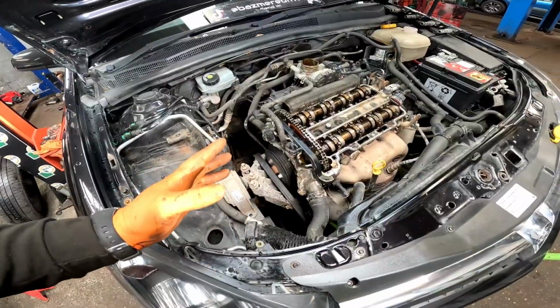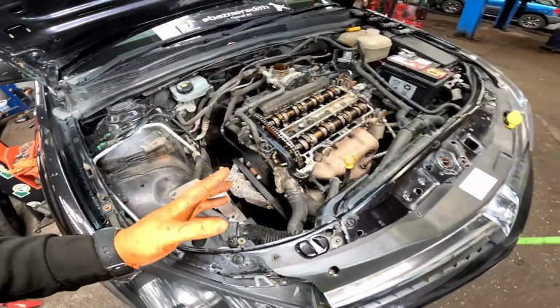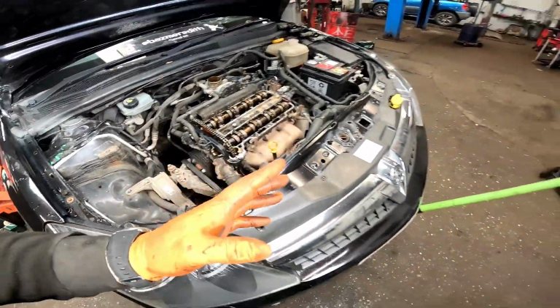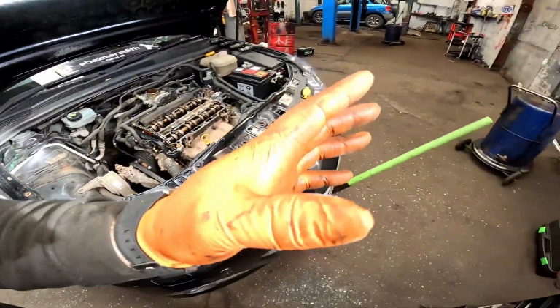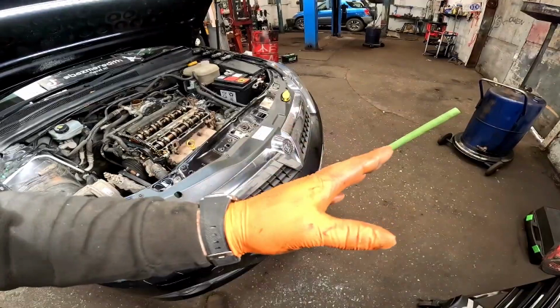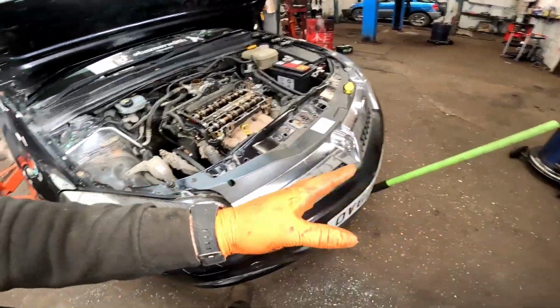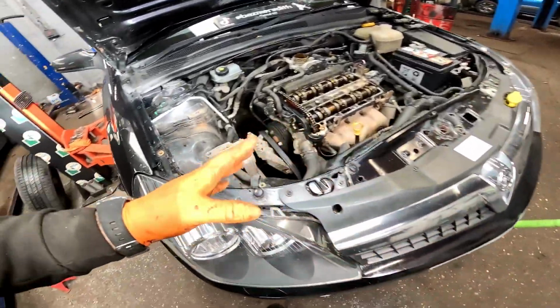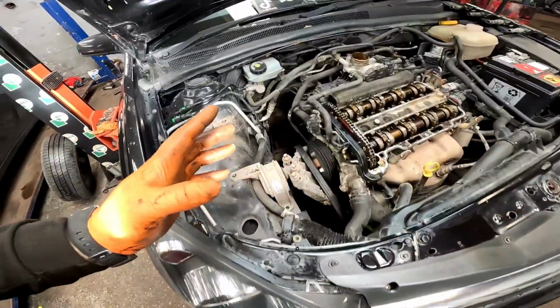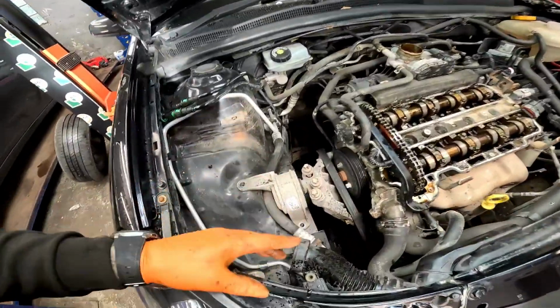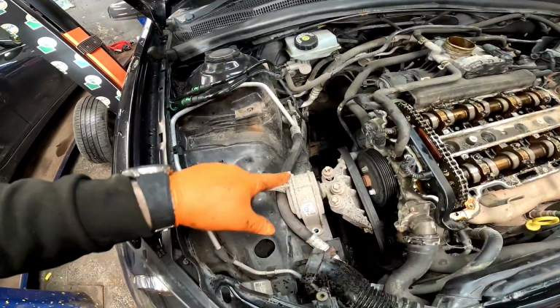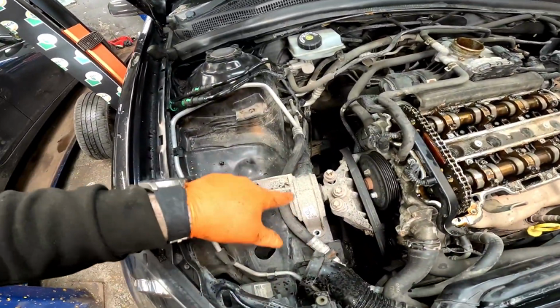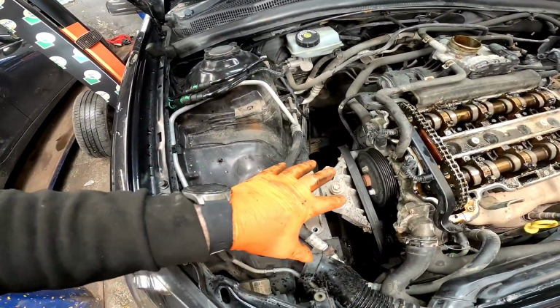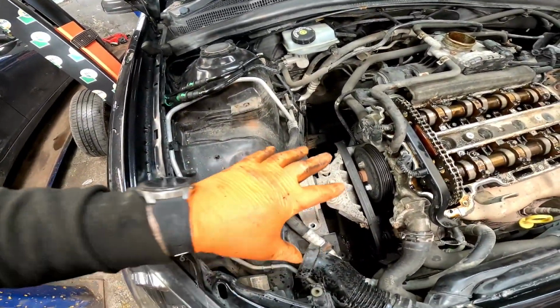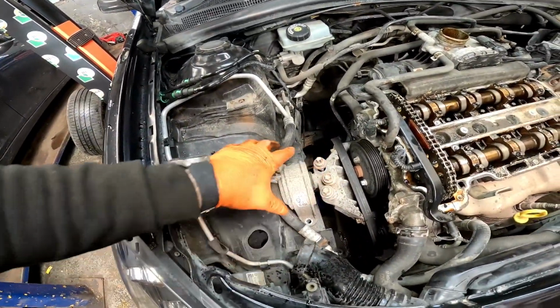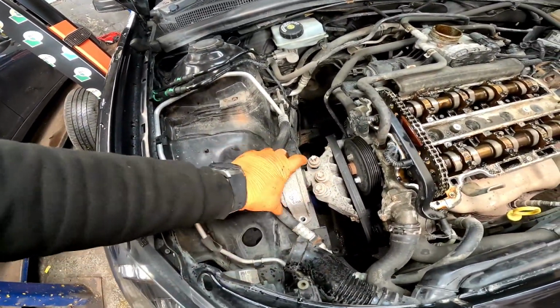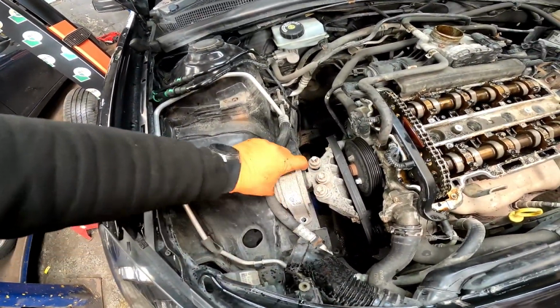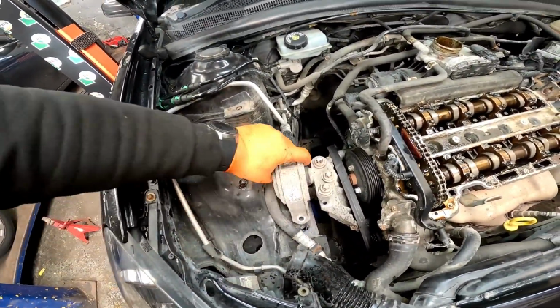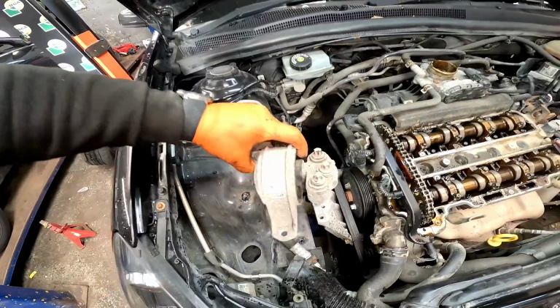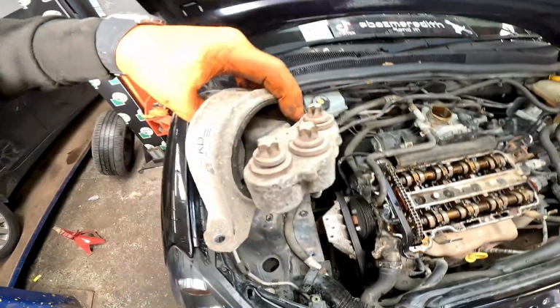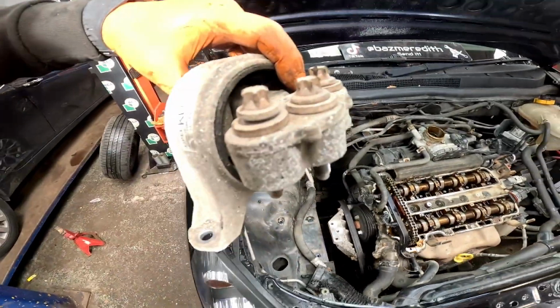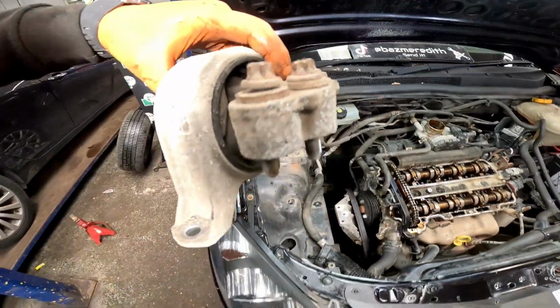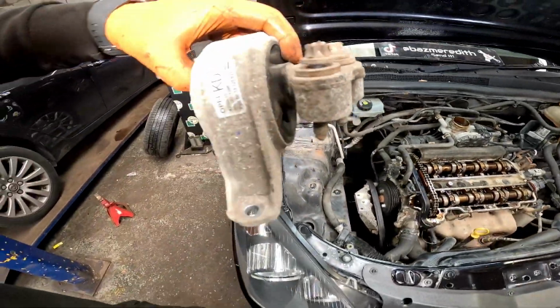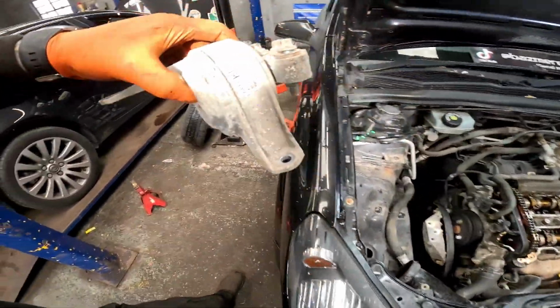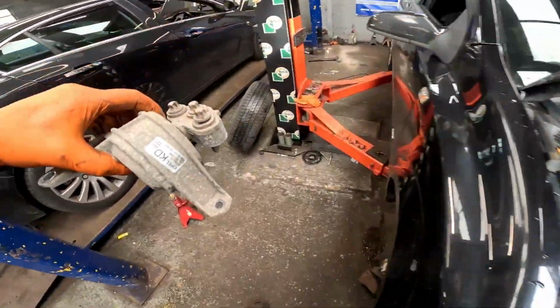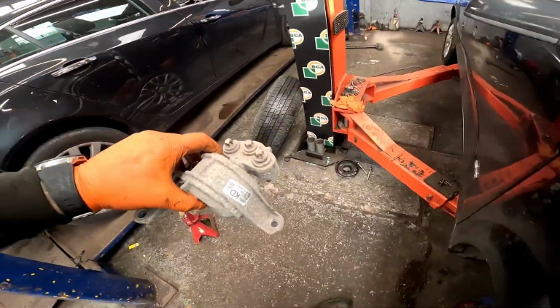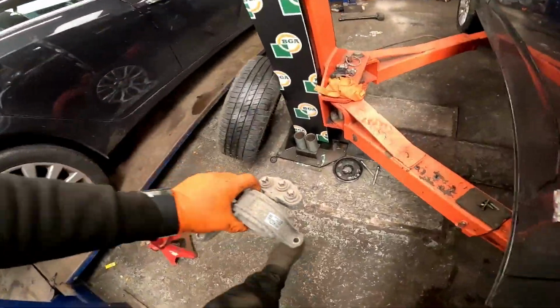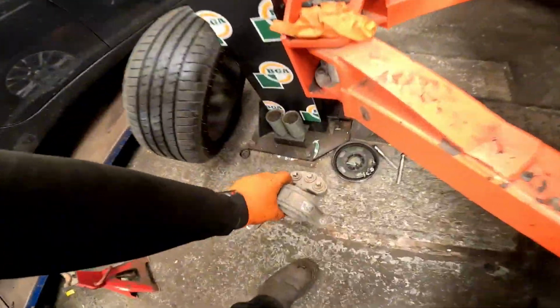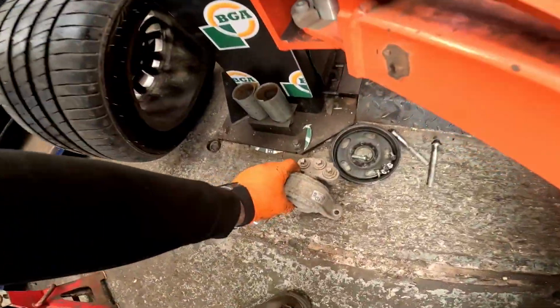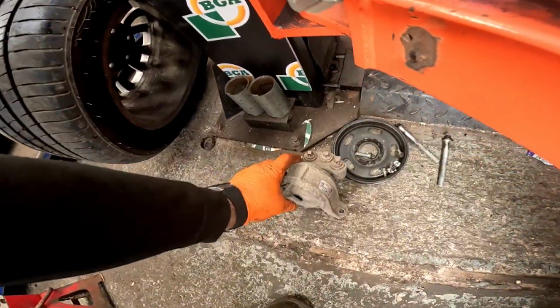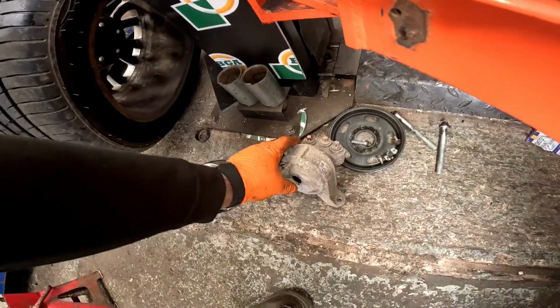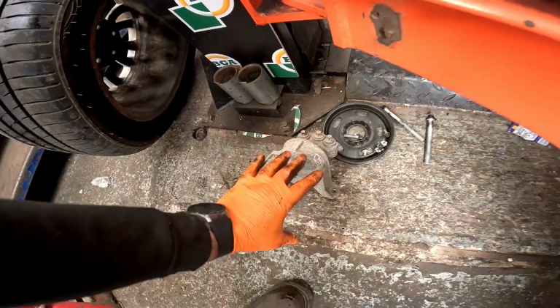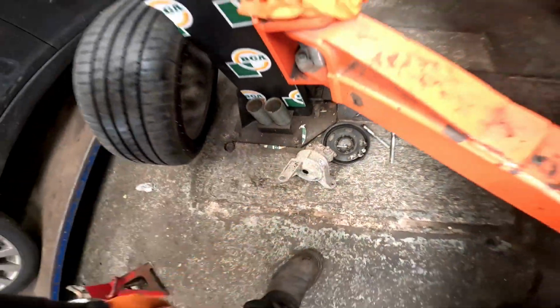Once we're back down get yourself a jack and a block of wood, put it underneath the sump, then we can go ahead and remove this engine mount. What I like to do is leave the bolts in so you're not looking for them afterwards - put them all in one place, tidy.